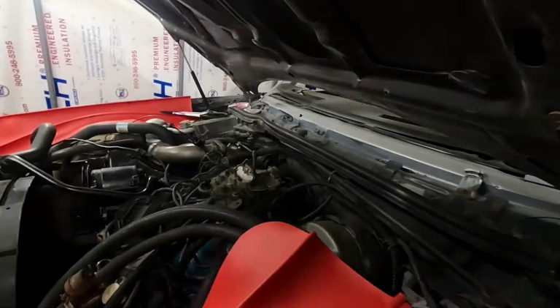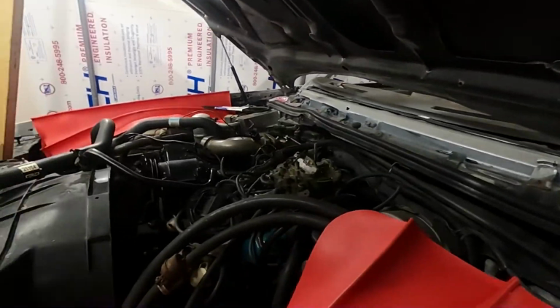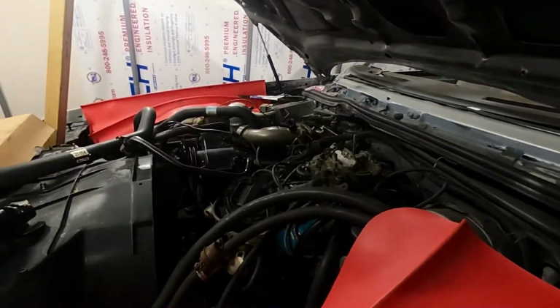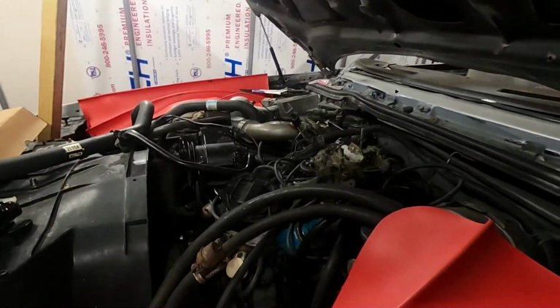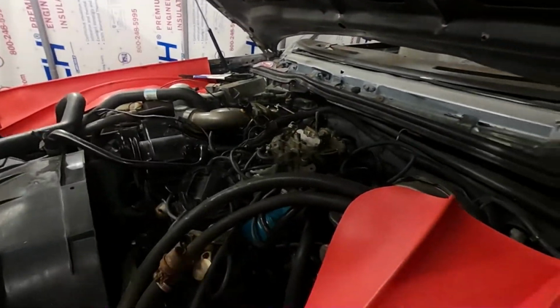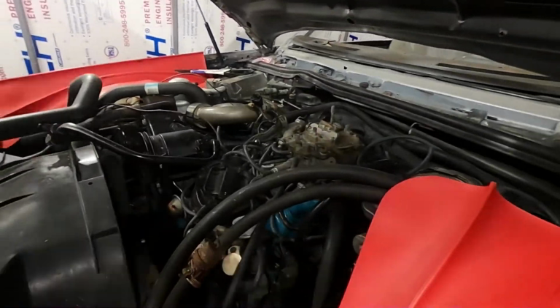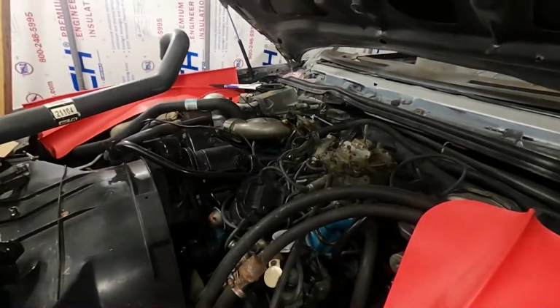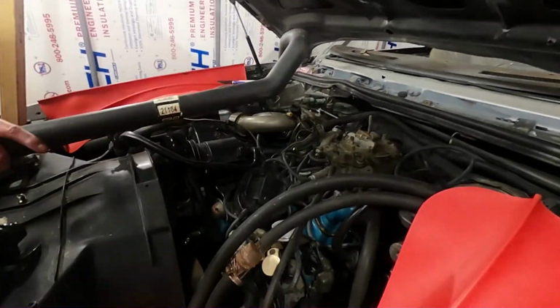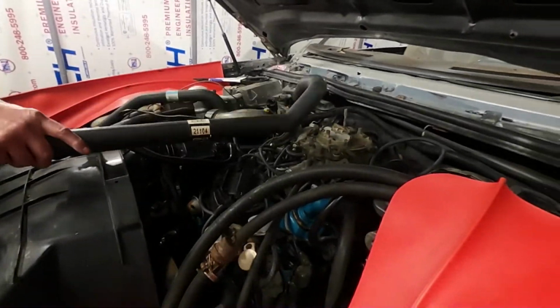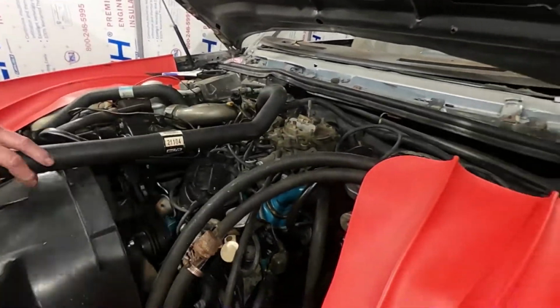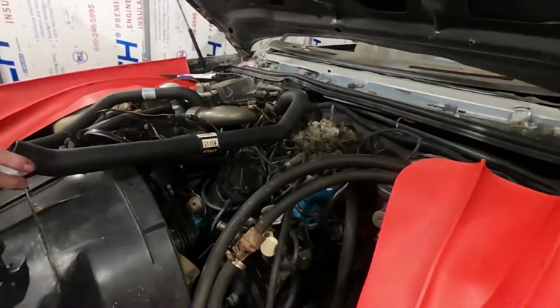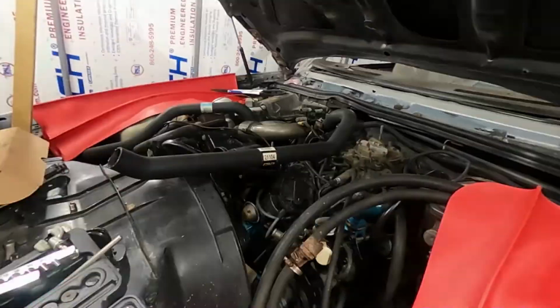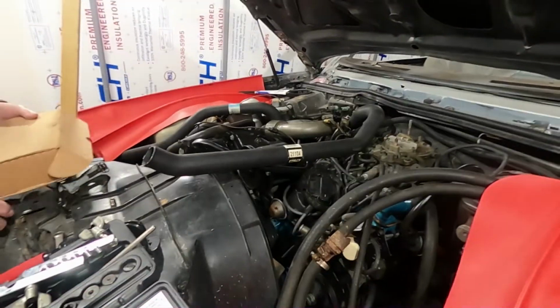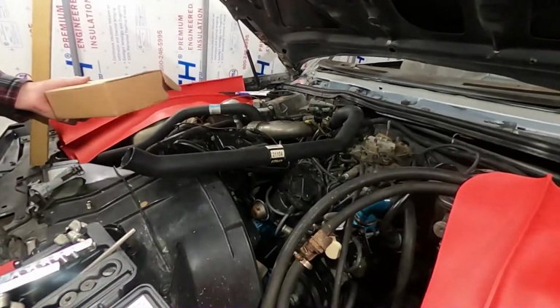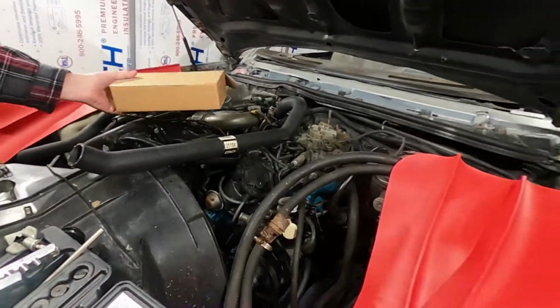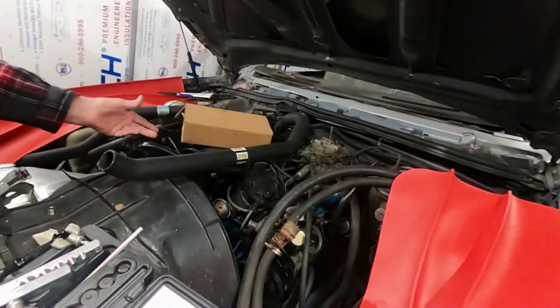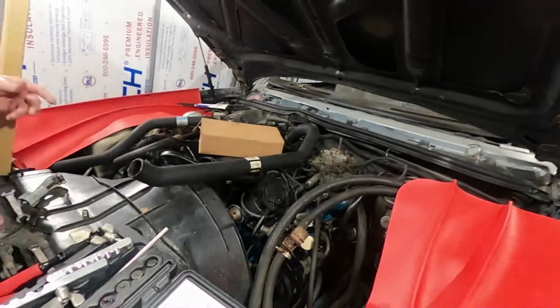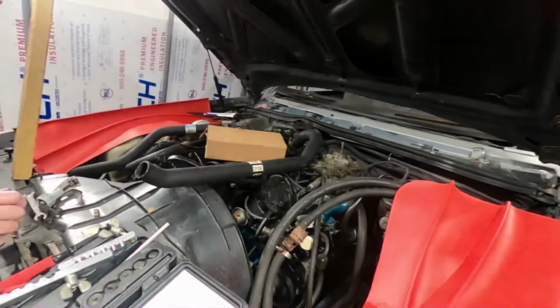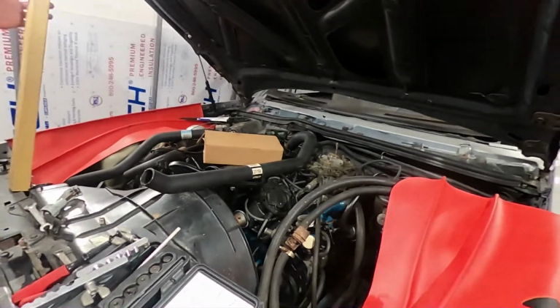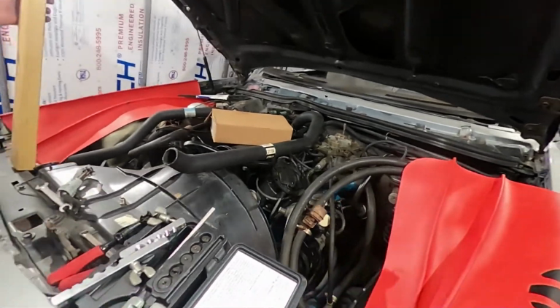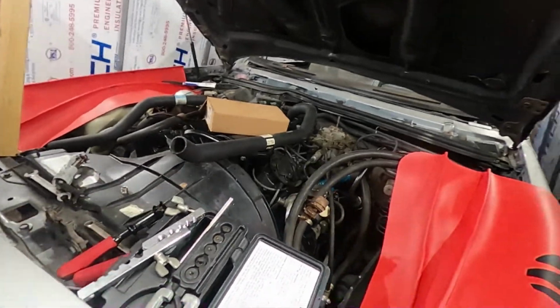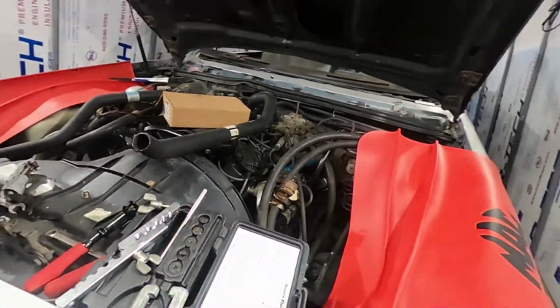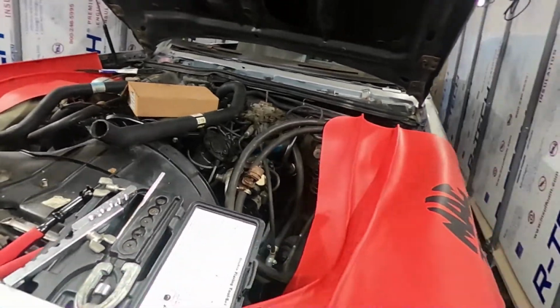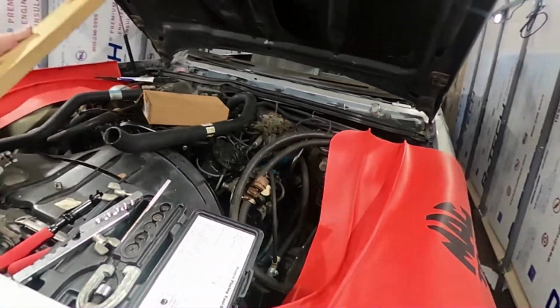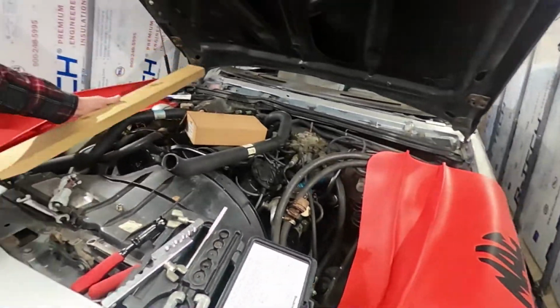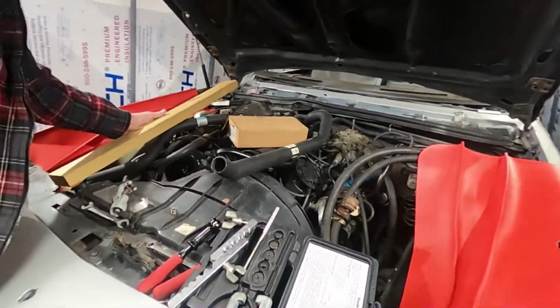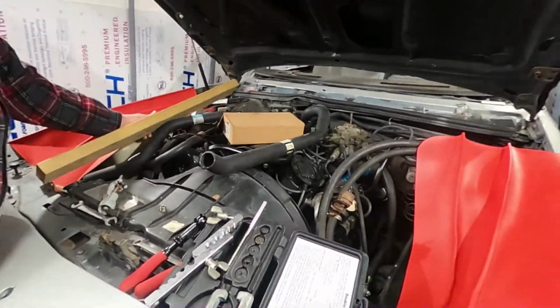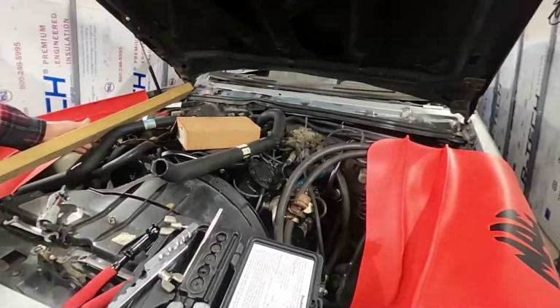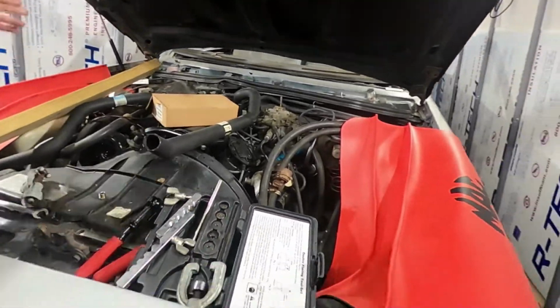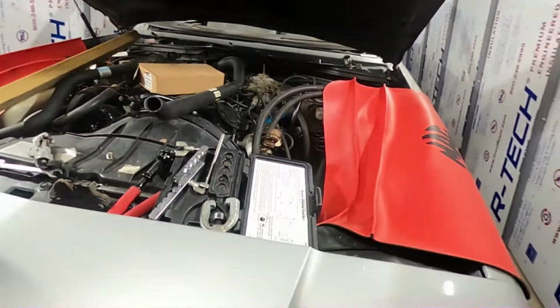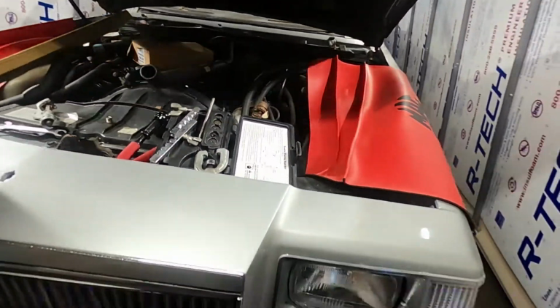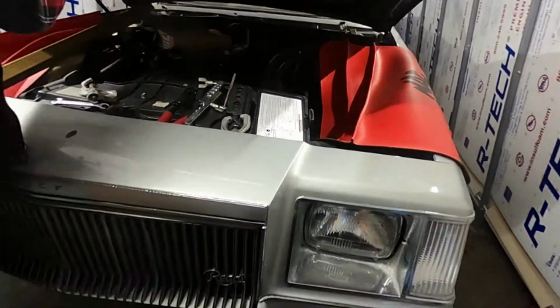How much horsepower is that? It's 200. 200? Is it a Posse? Mm-hmm.